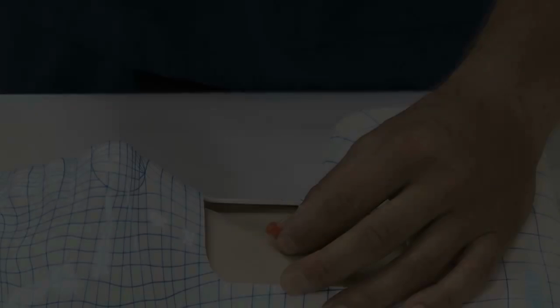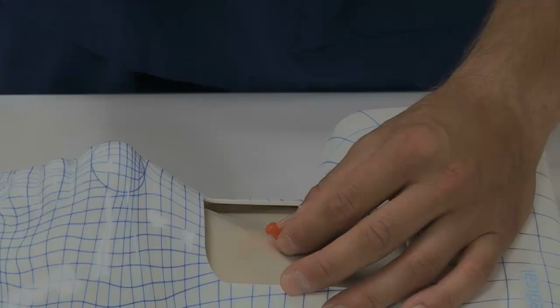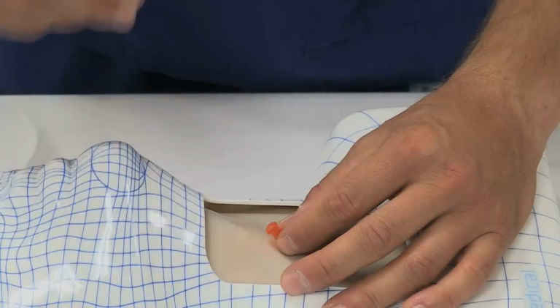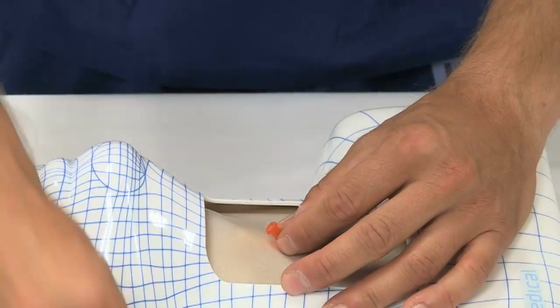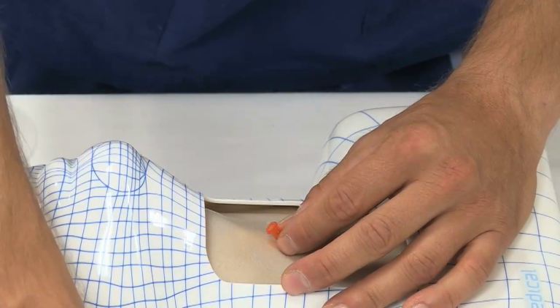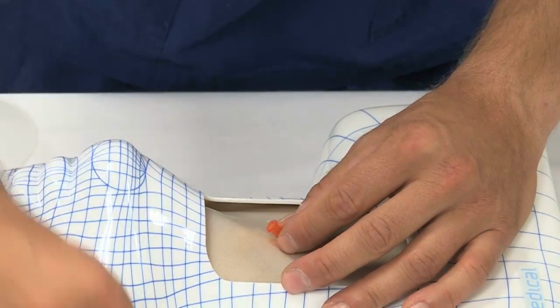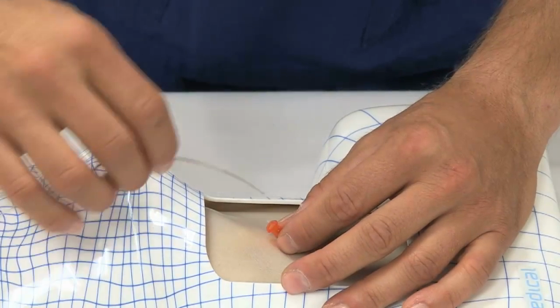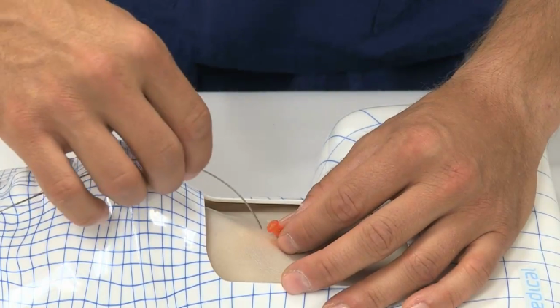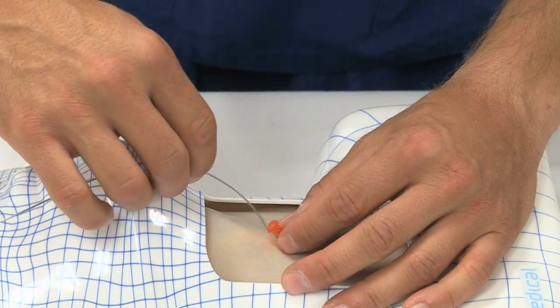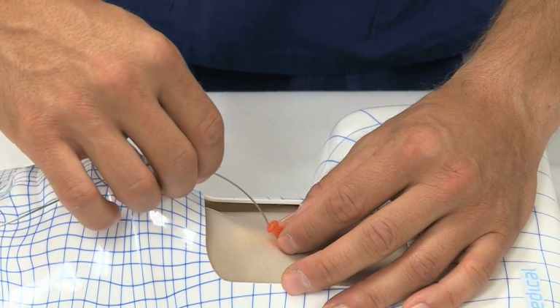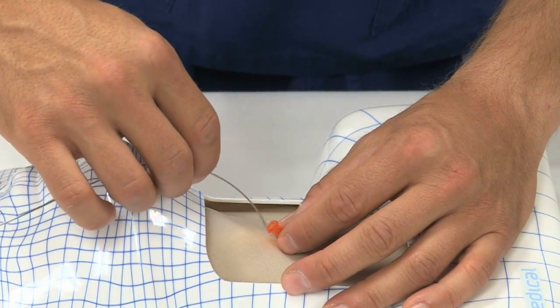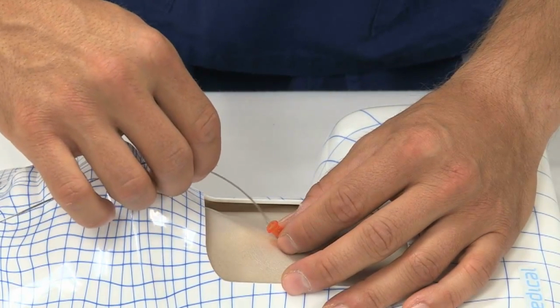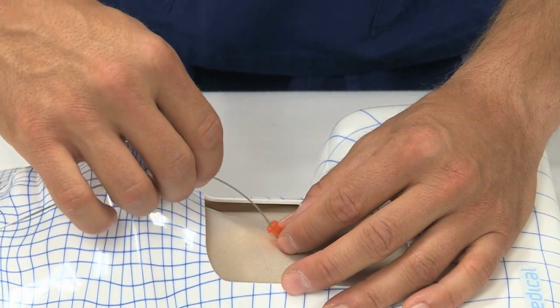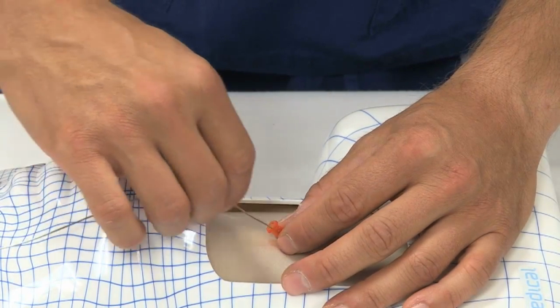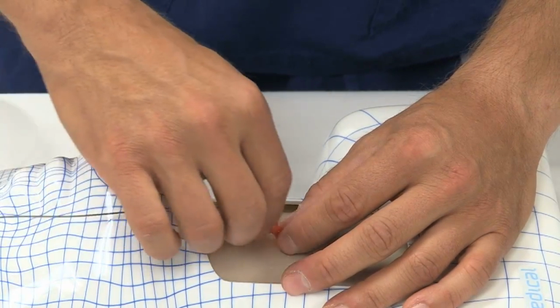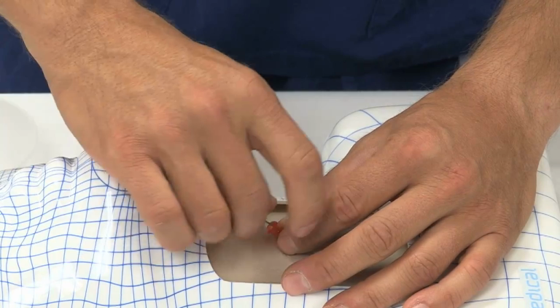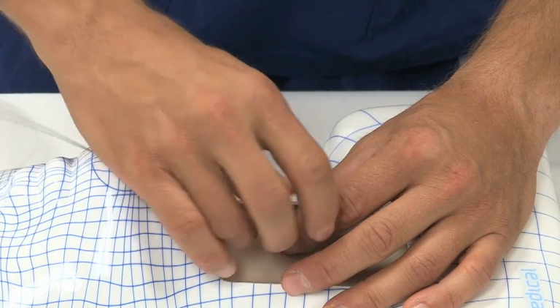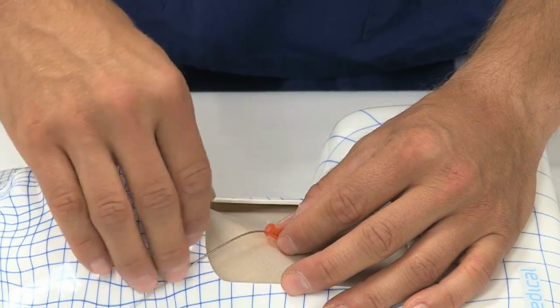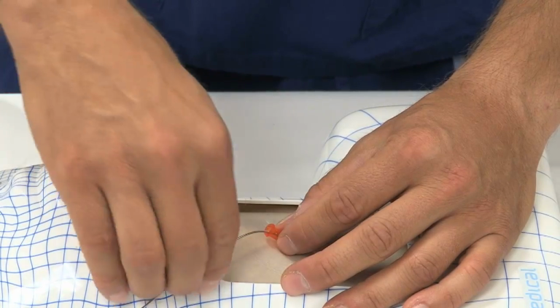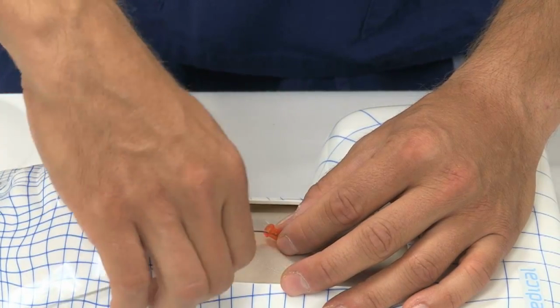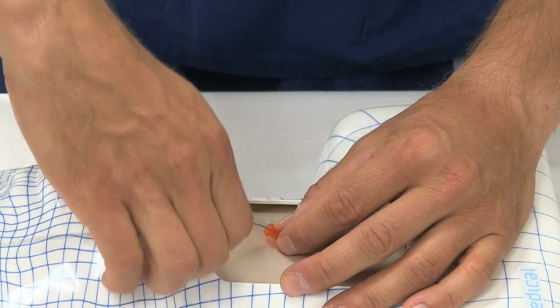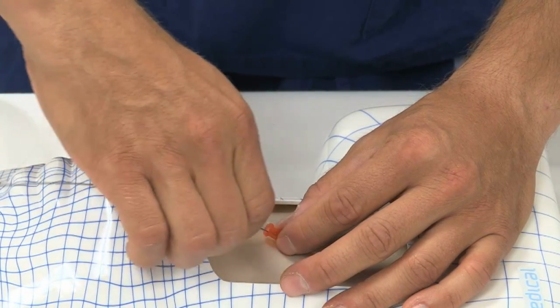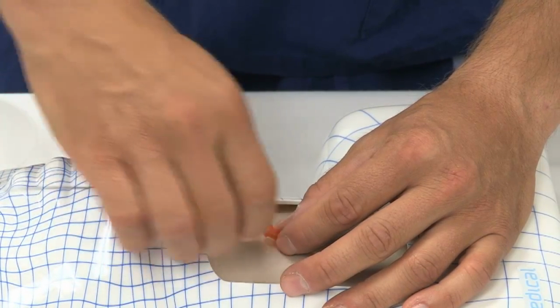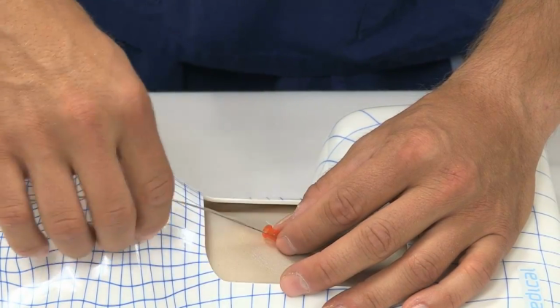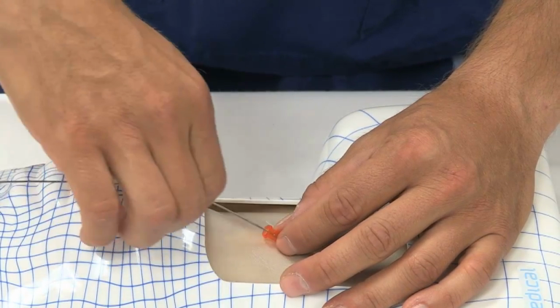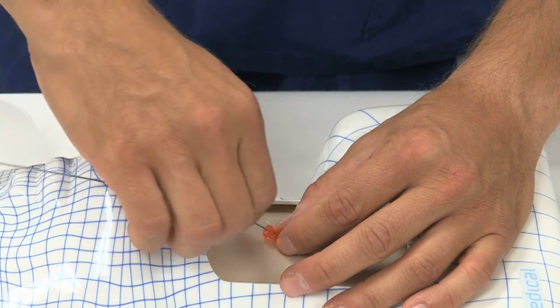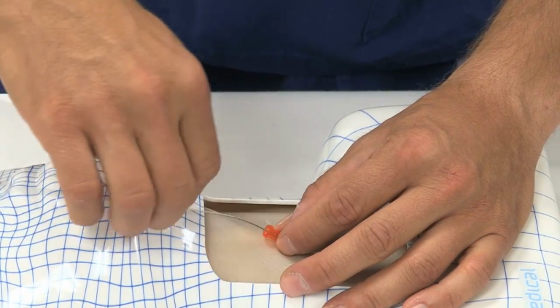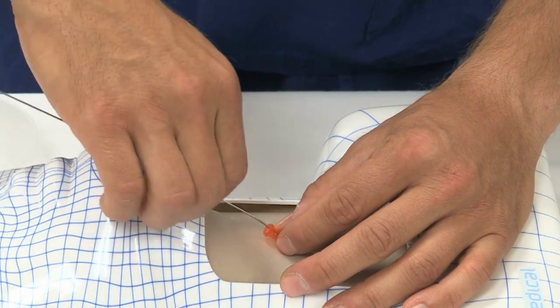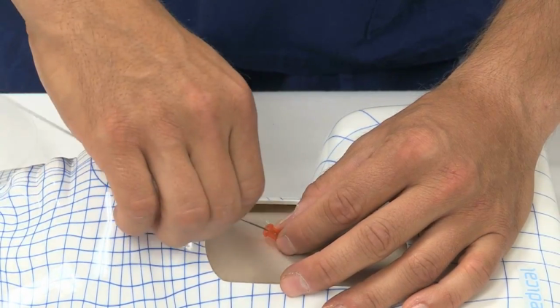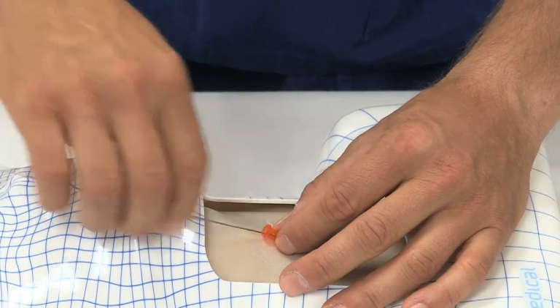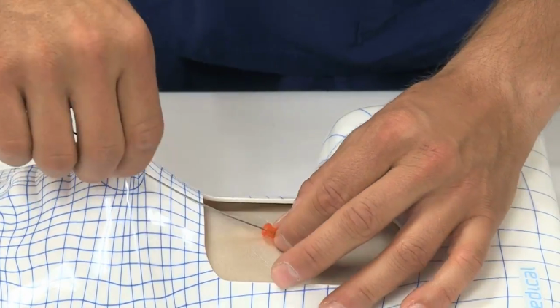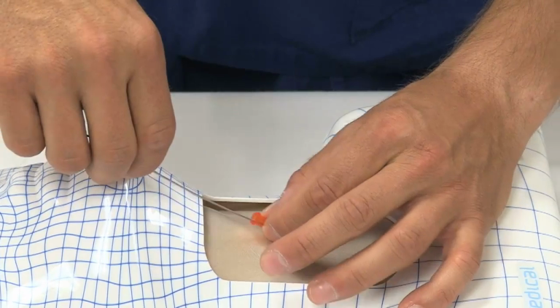Firstly, the guard wire is inserted through the cannula that is in situ and the cannula removed. While stabilizing the trachea with the non-dominant hand,